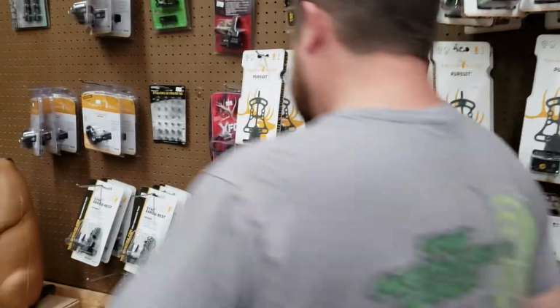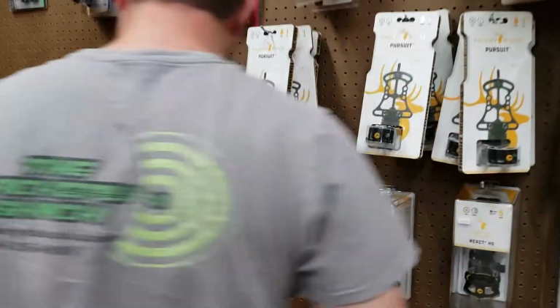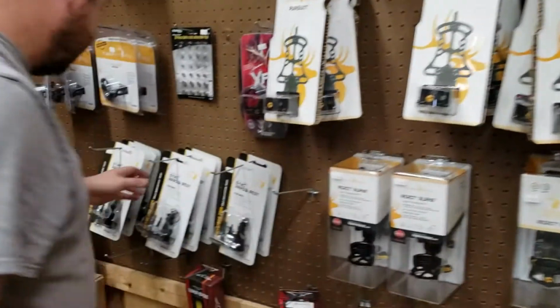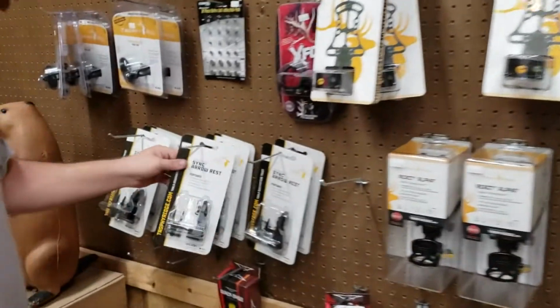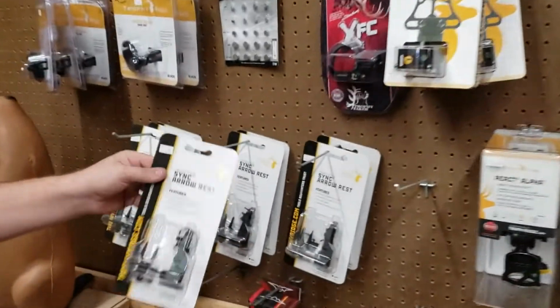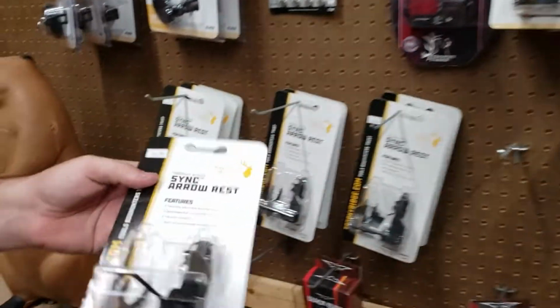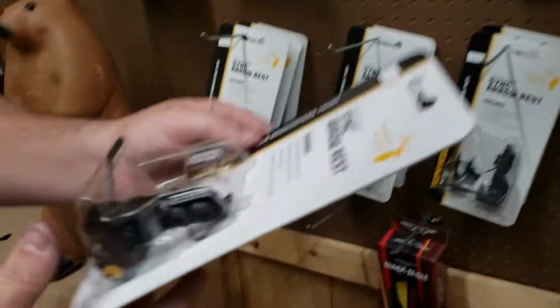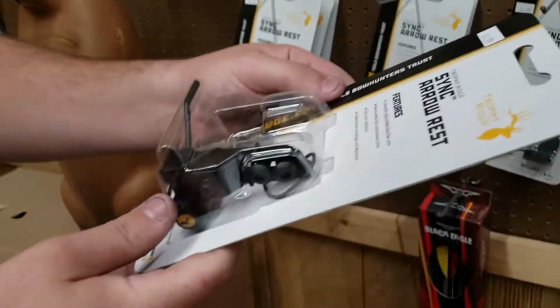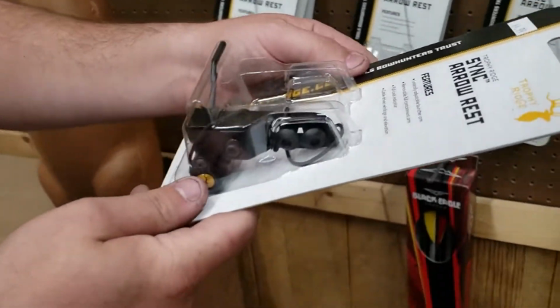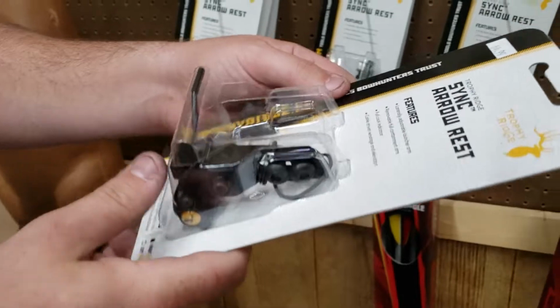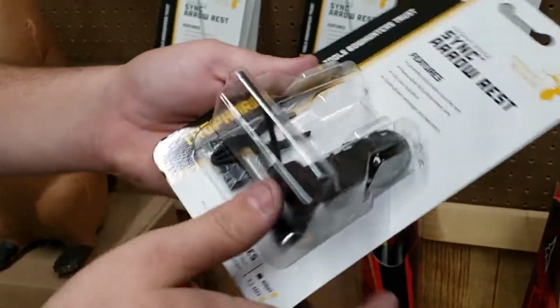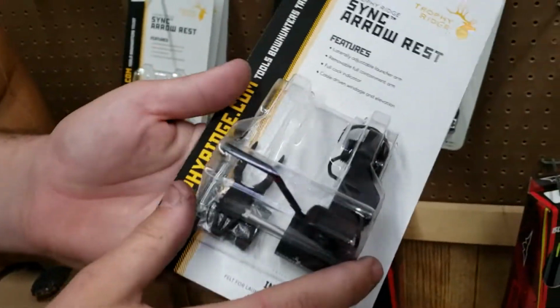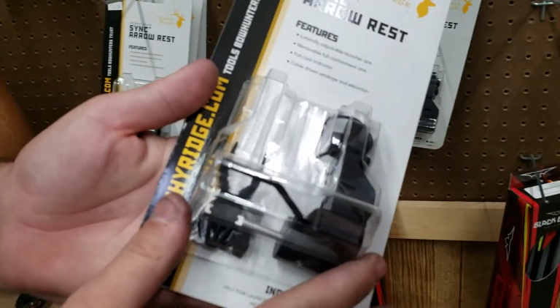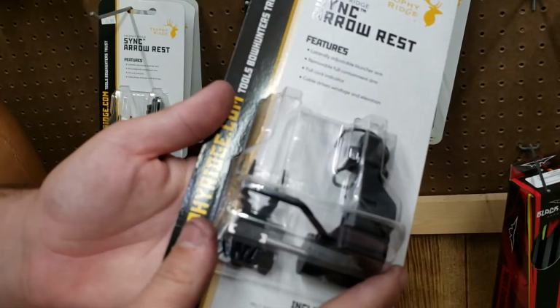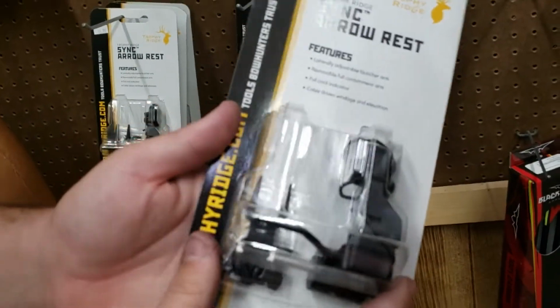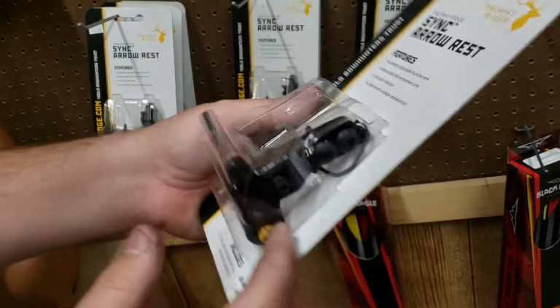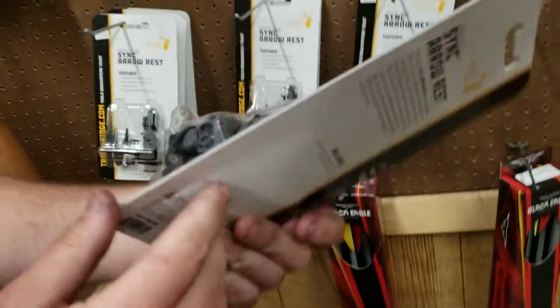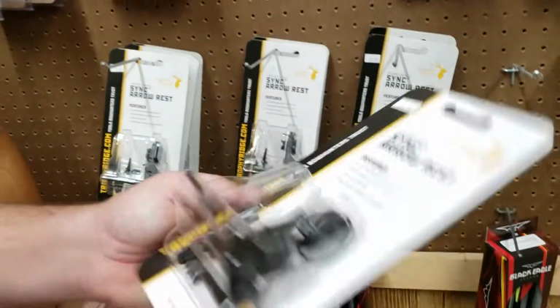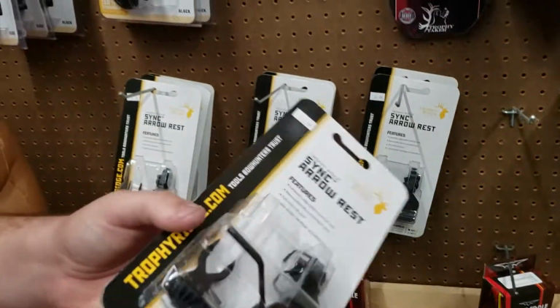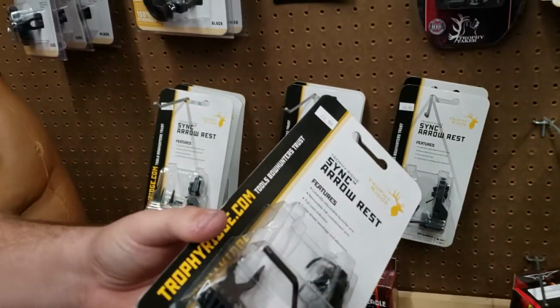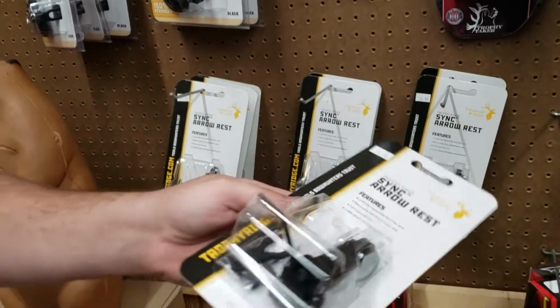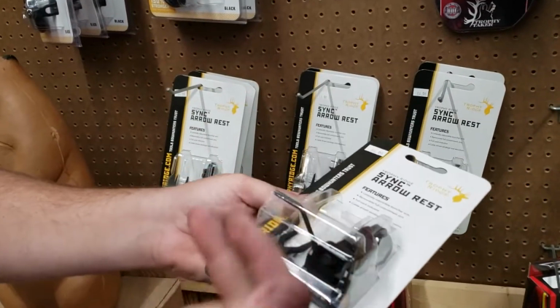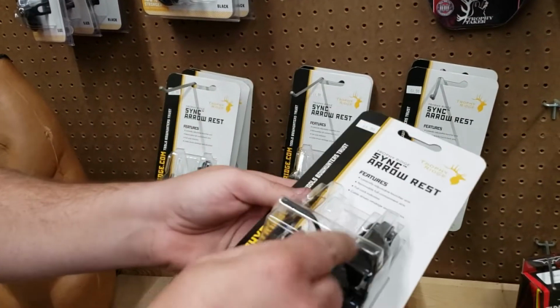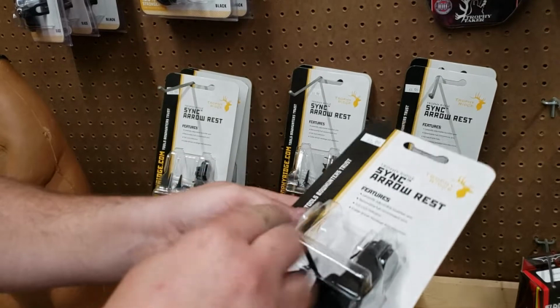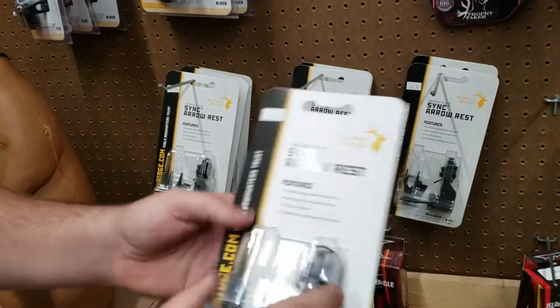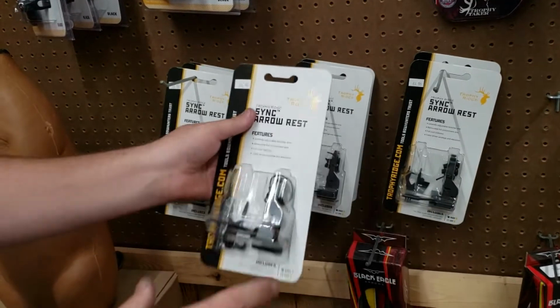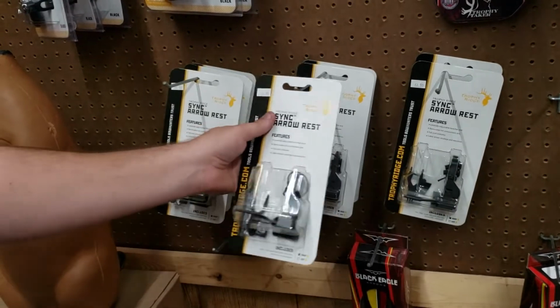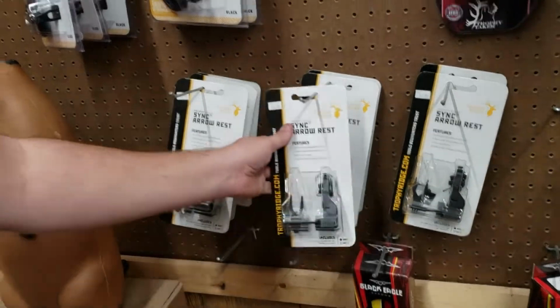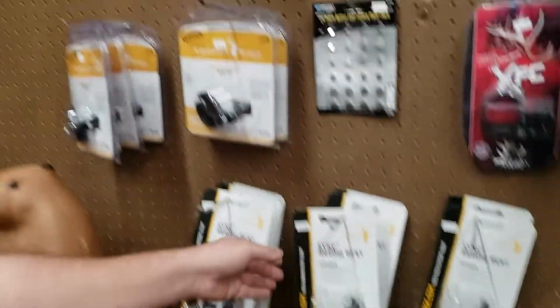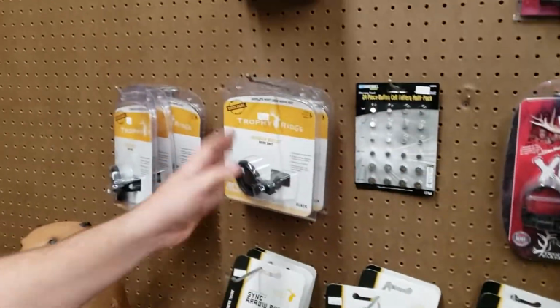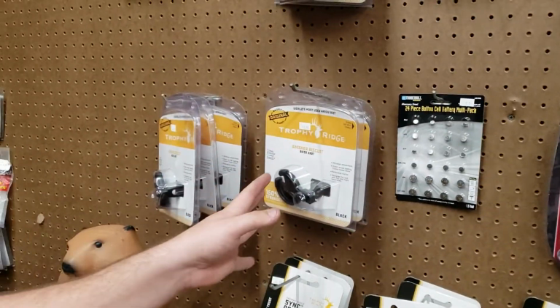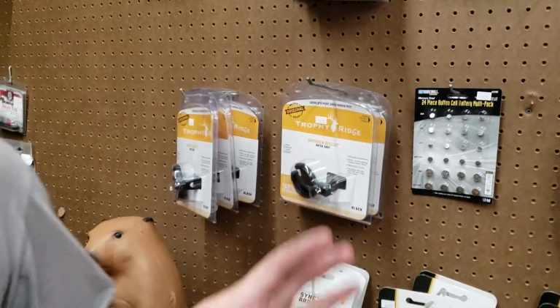We got some new rests in, some new Sync Air rests. It's a drop-away that almost resembles a QAD and it's only like $65. It still locks up, still has the bar. Got plenty of whisker biscuits as usual.